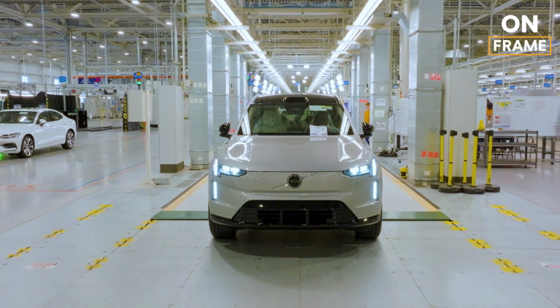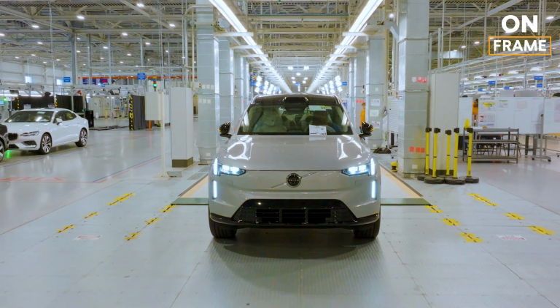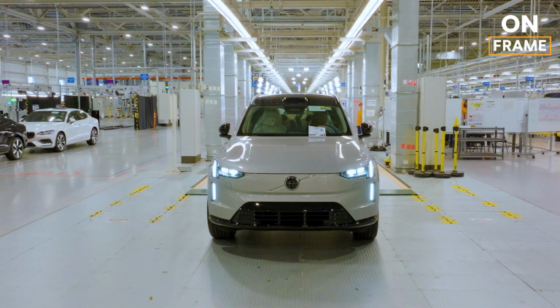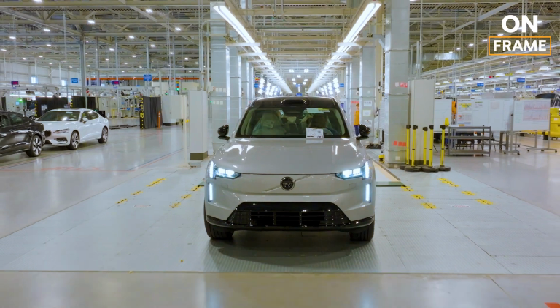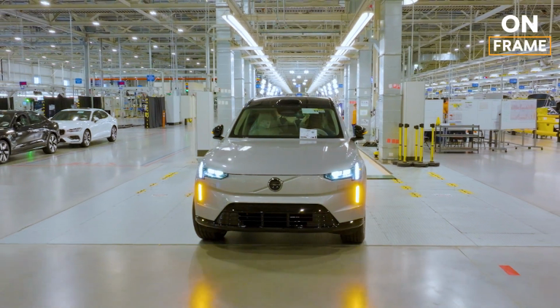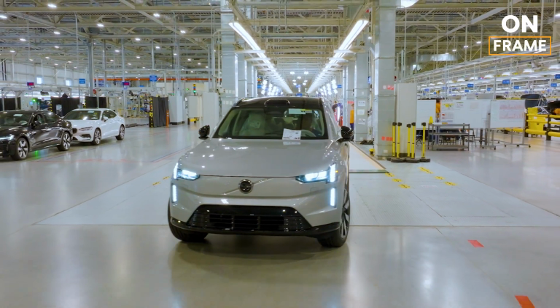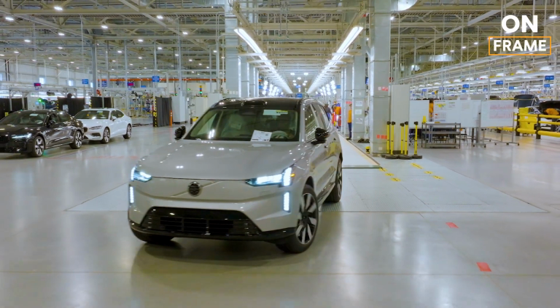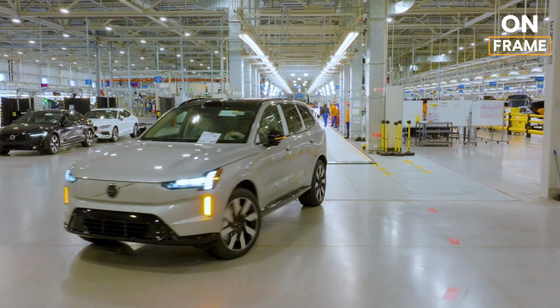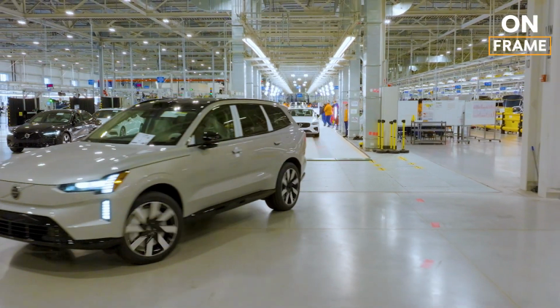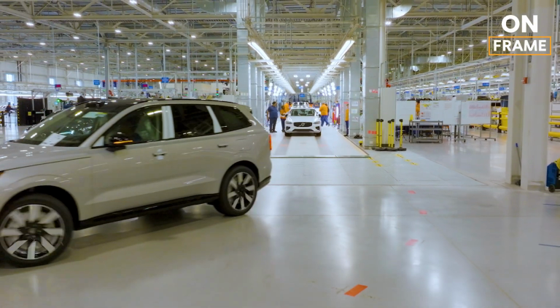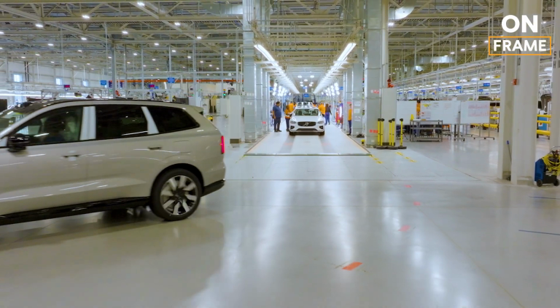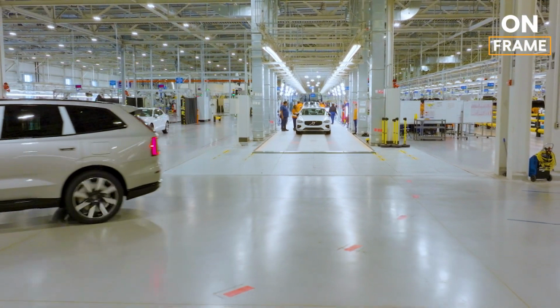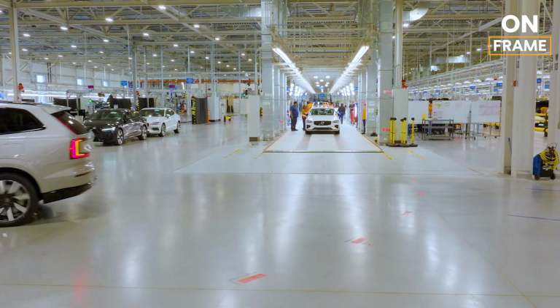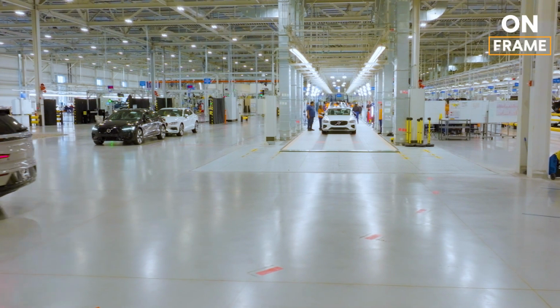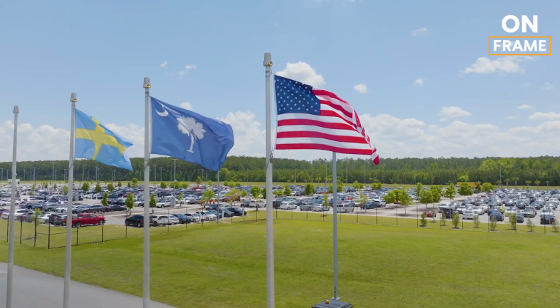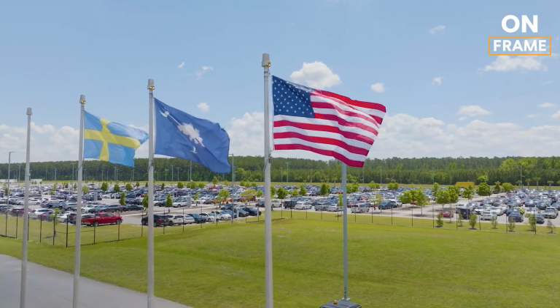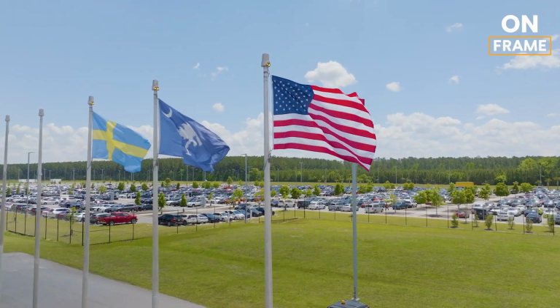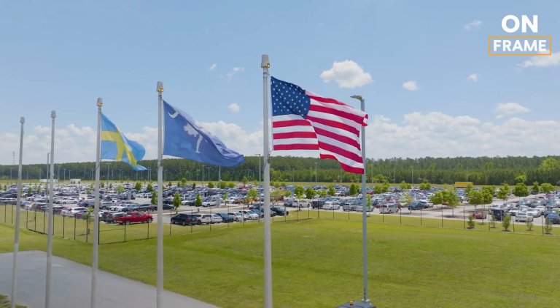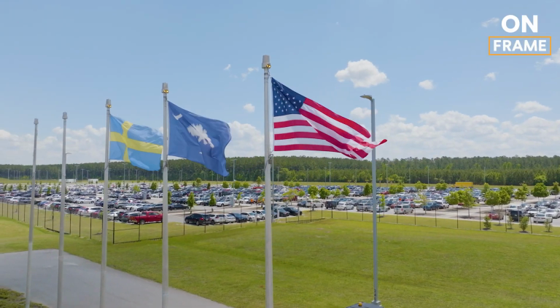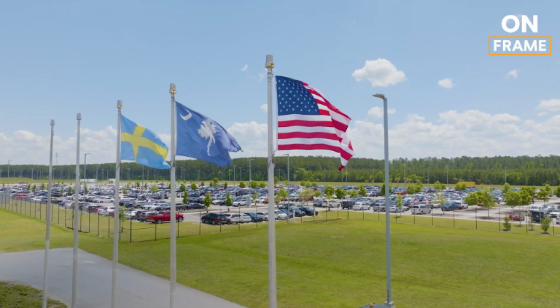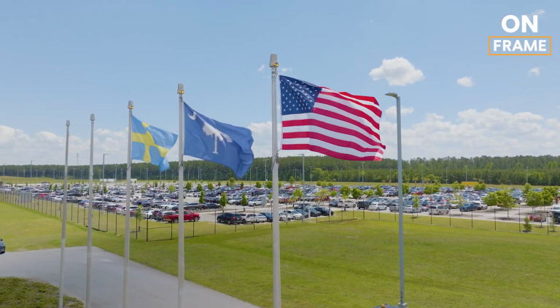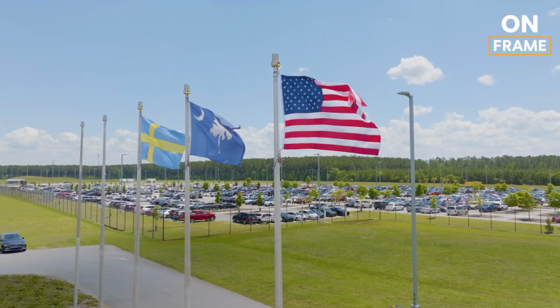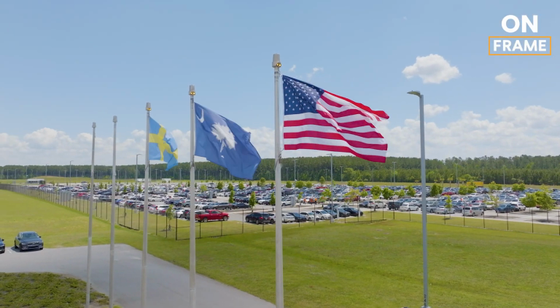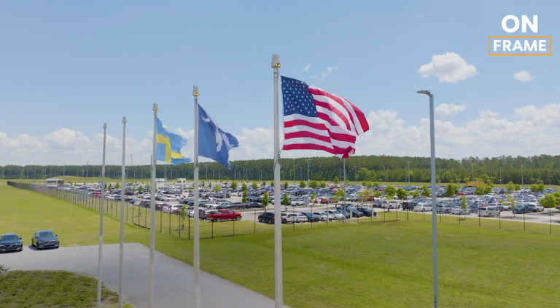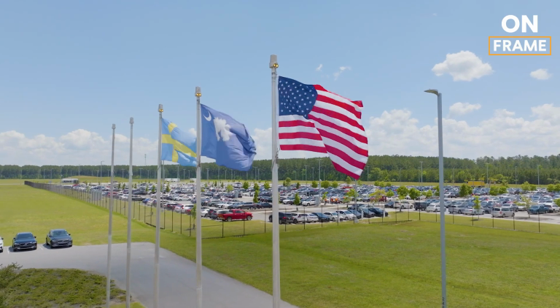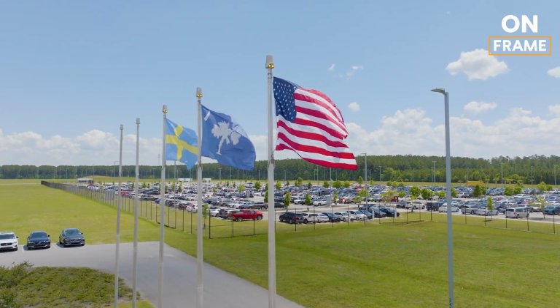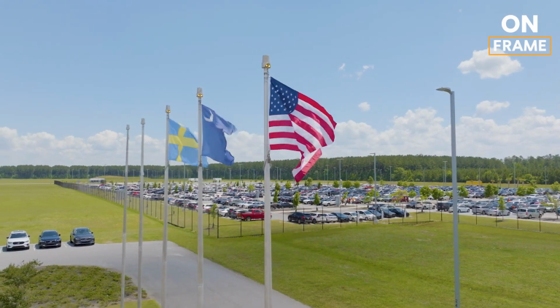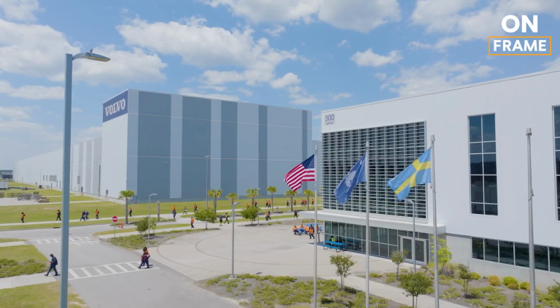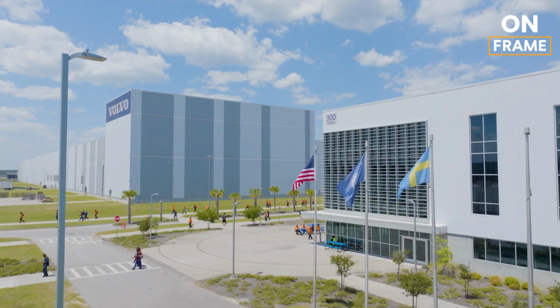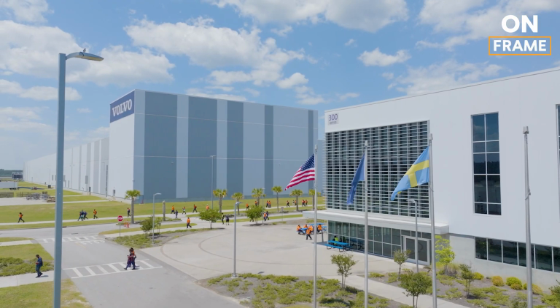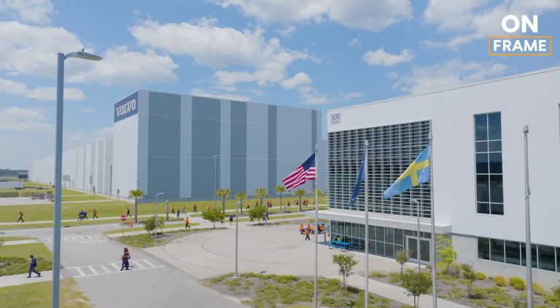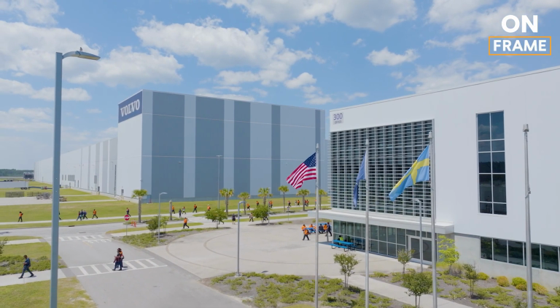The 2025 Volvo EX90 represents more than just an SUV. It's the culmination of Volvo's expertise, innovation, and dedication to sustainability. Built here in Charleston by skilled workers and advanced technology, it's a vehicle designed for the future.